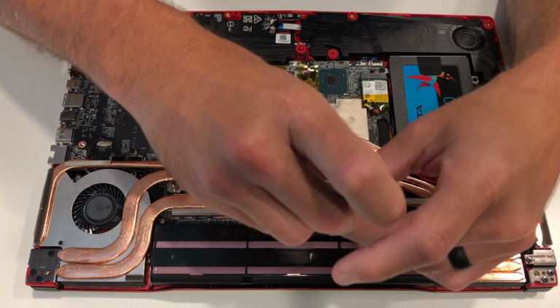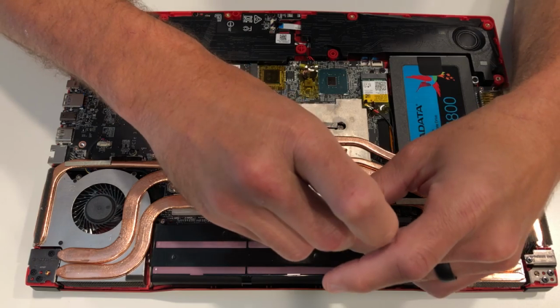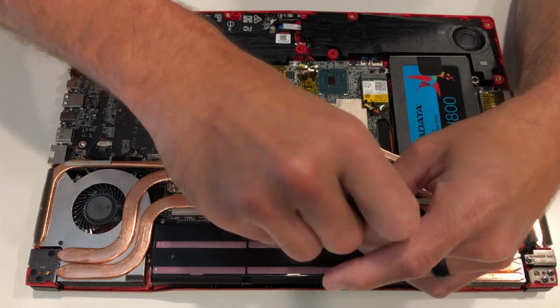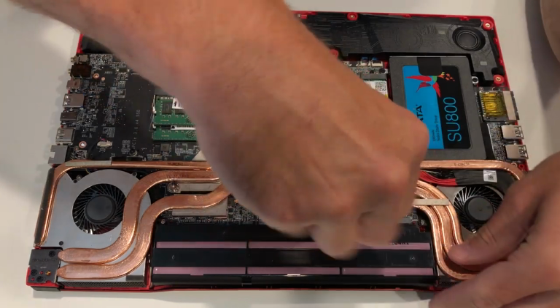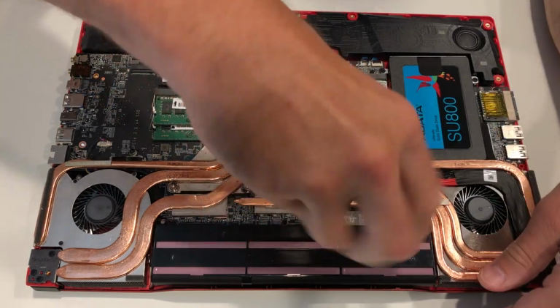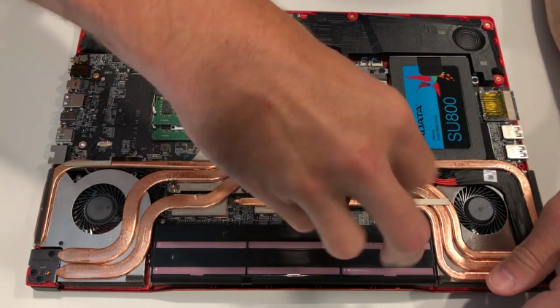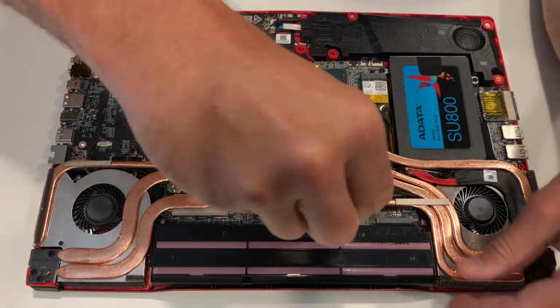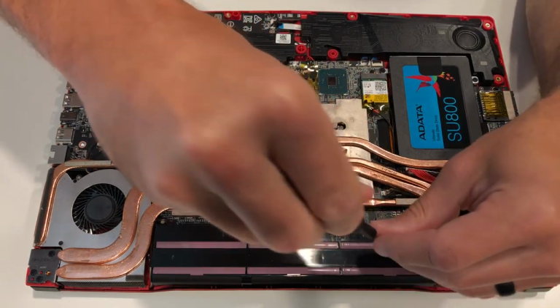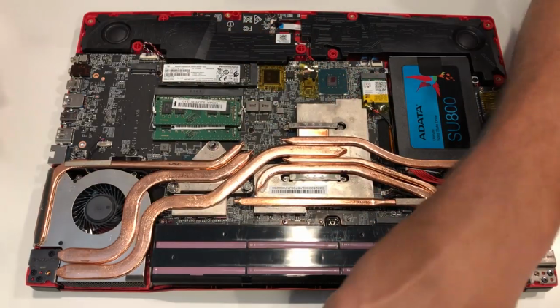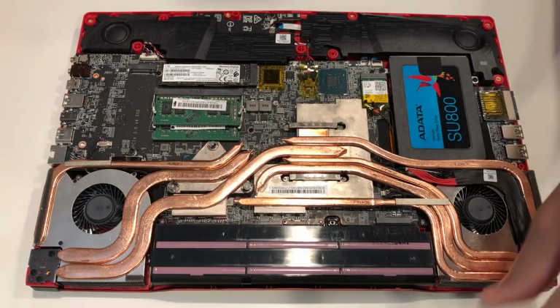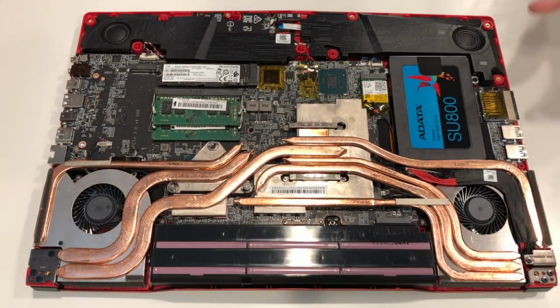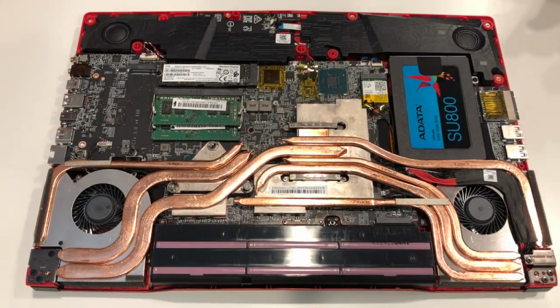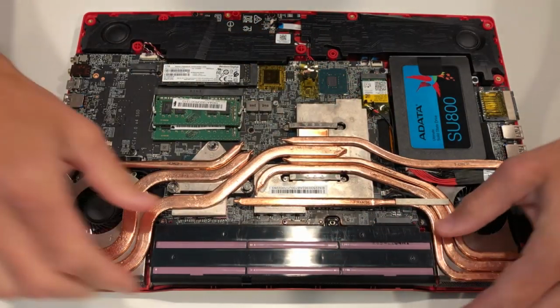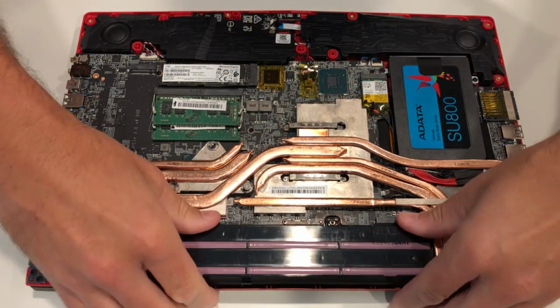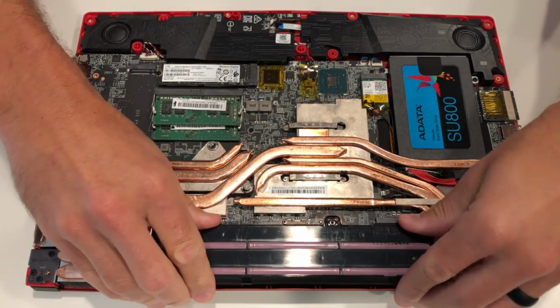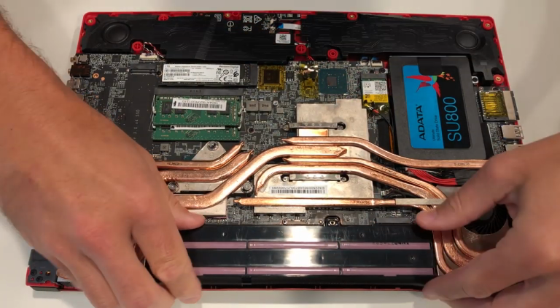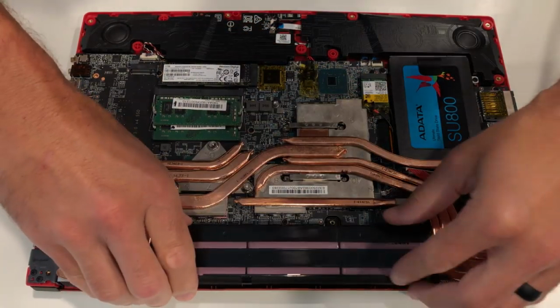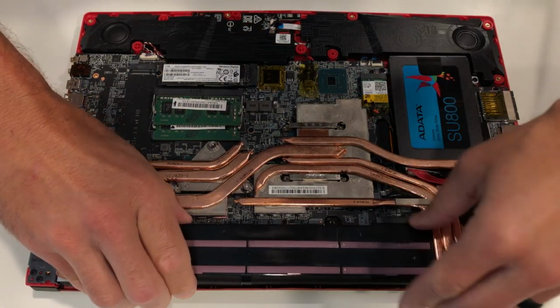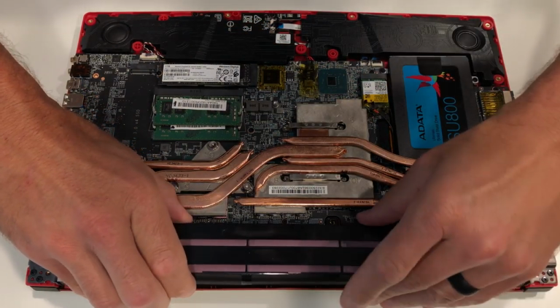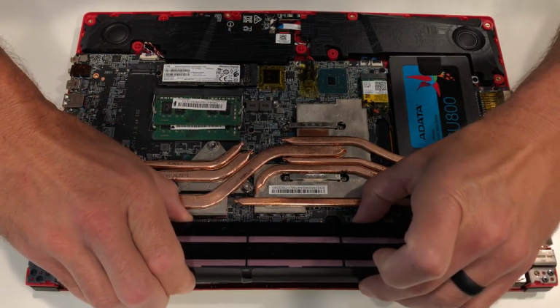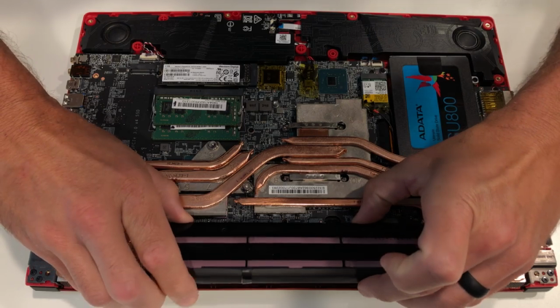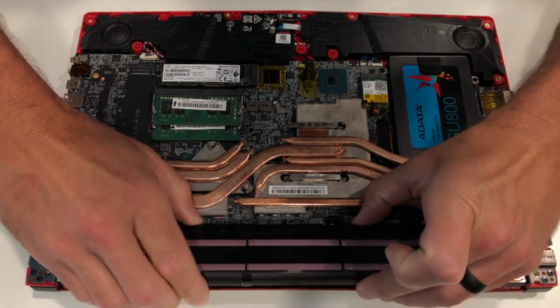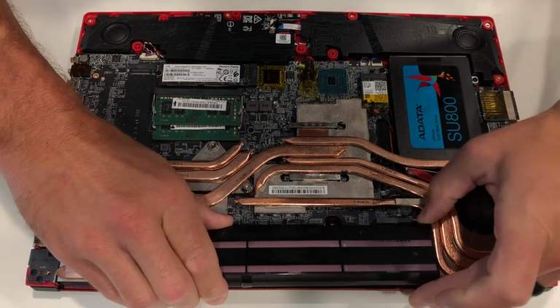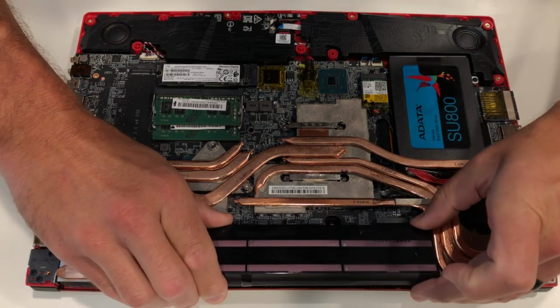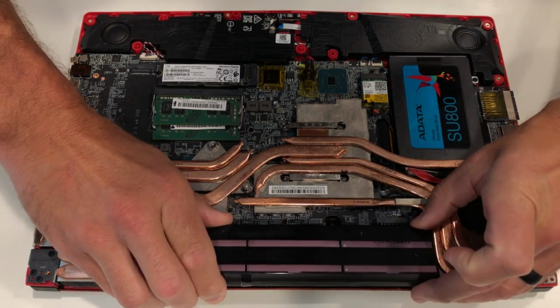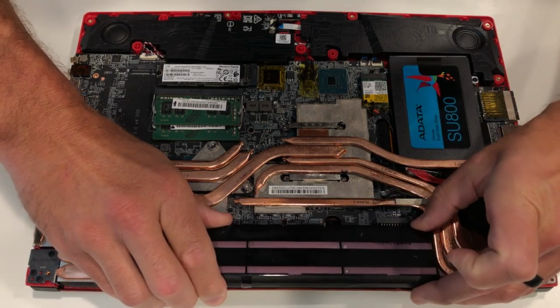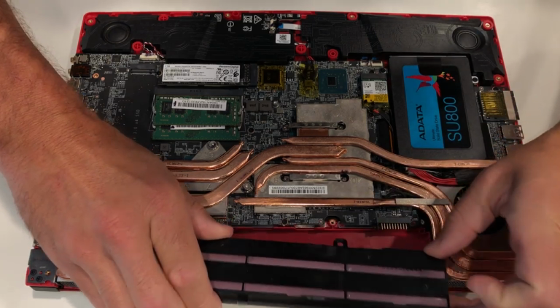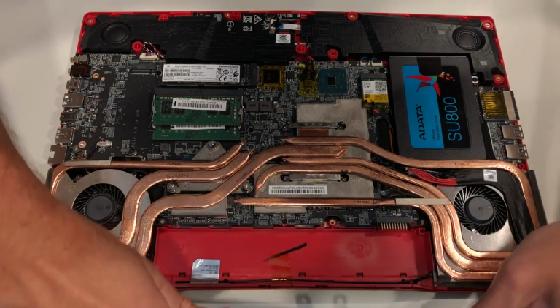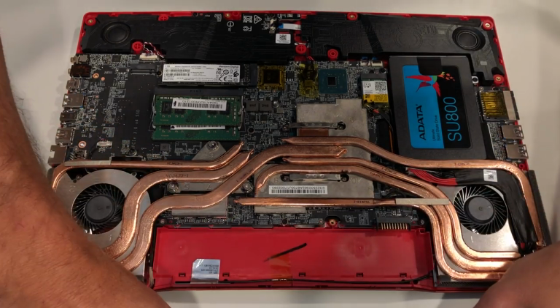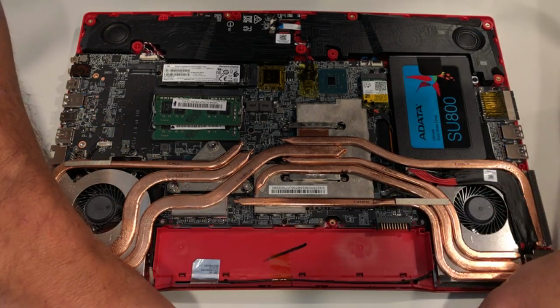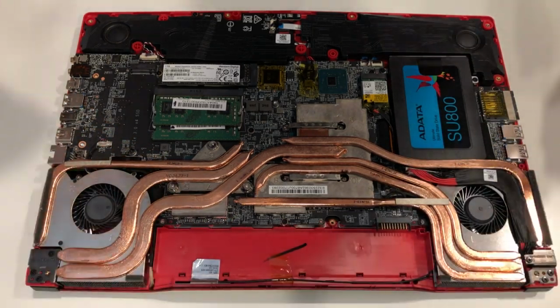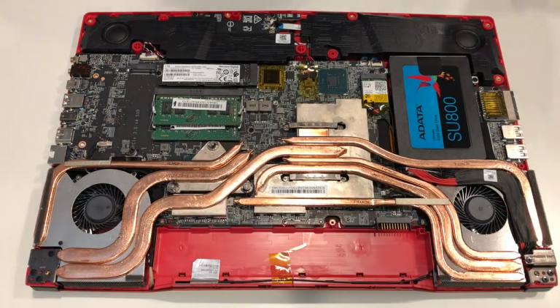First thing we need to do is remove the battery. There's one screw holding it in place. Once that's removed, you will literally be able to just lift the battery off and set it off to the side.